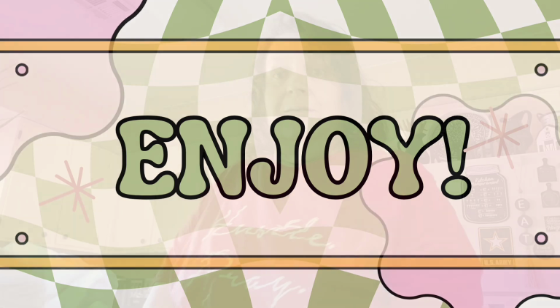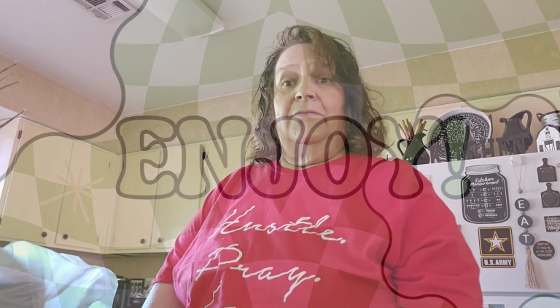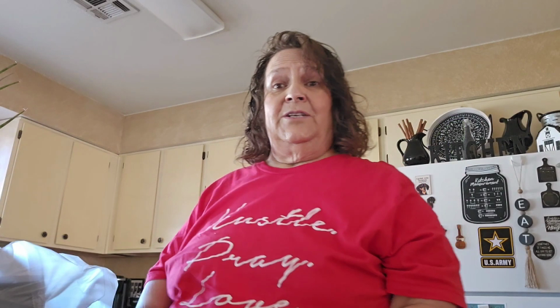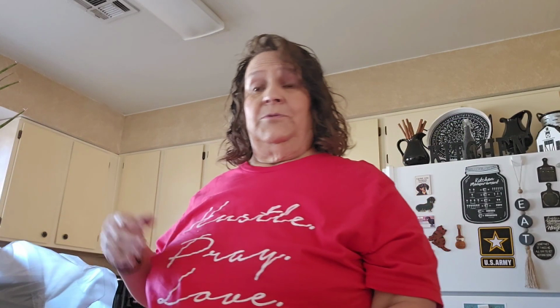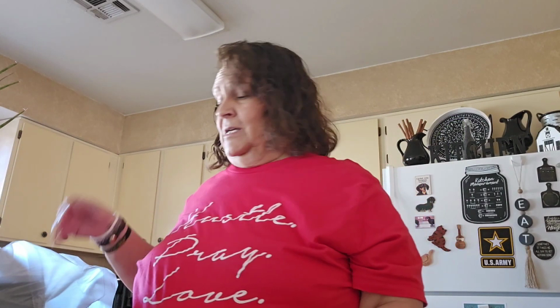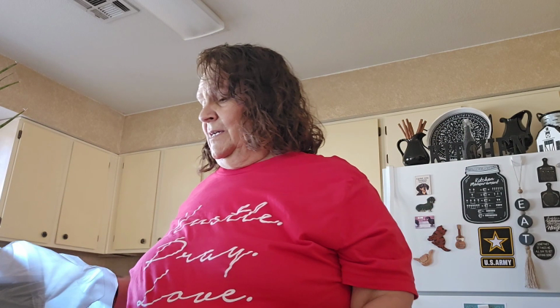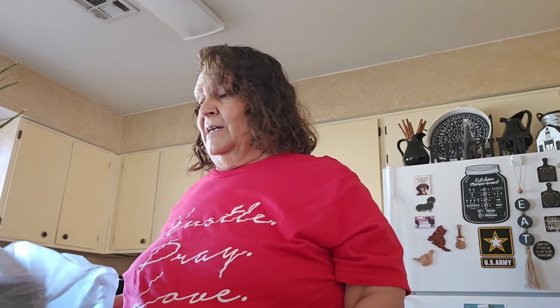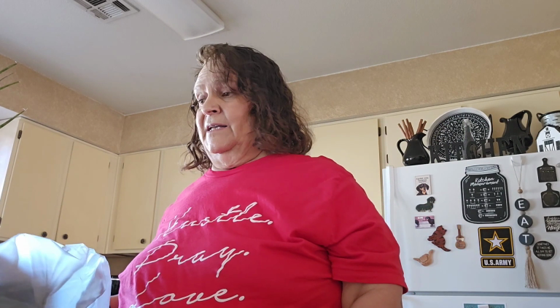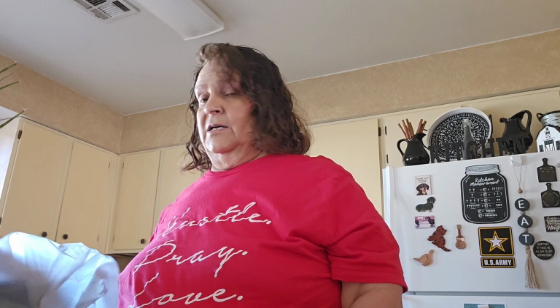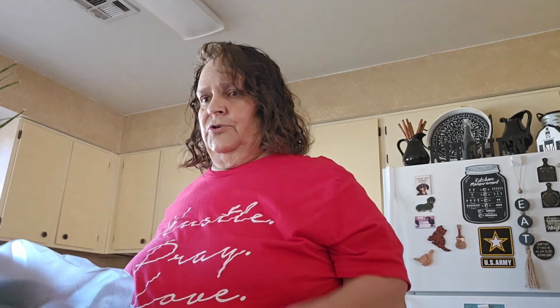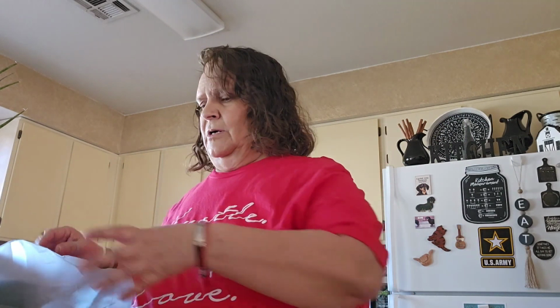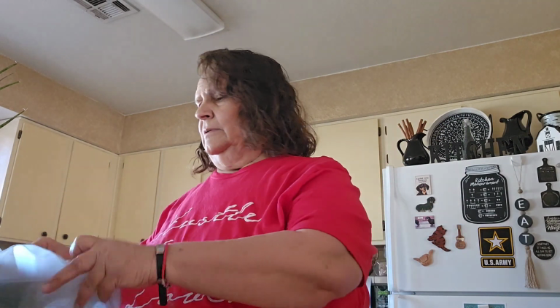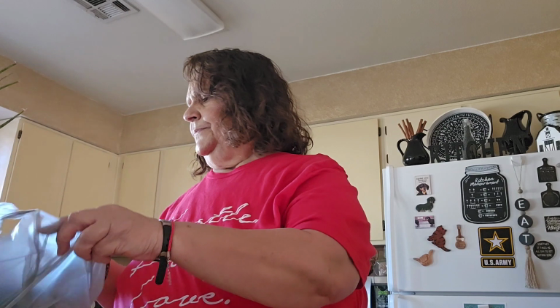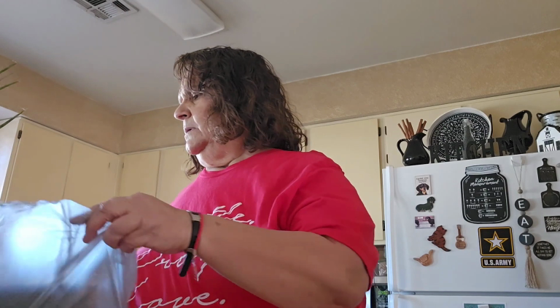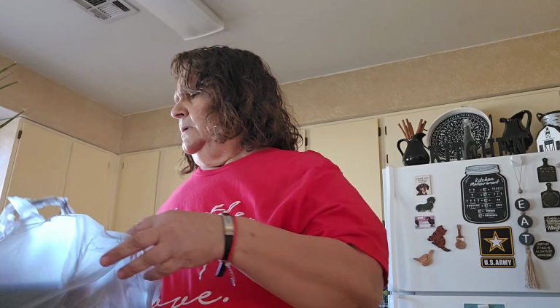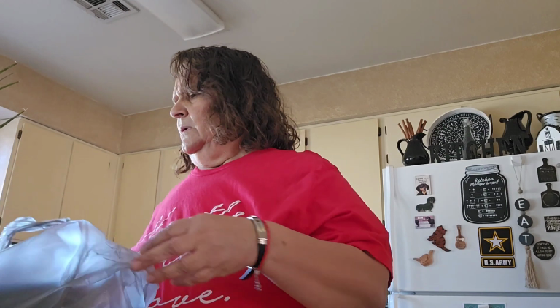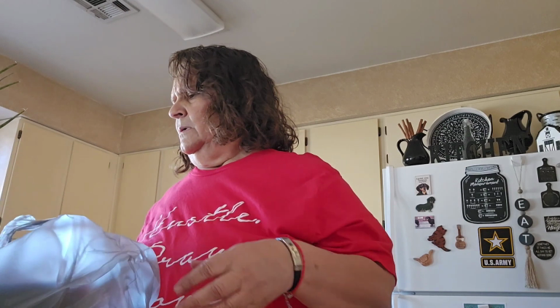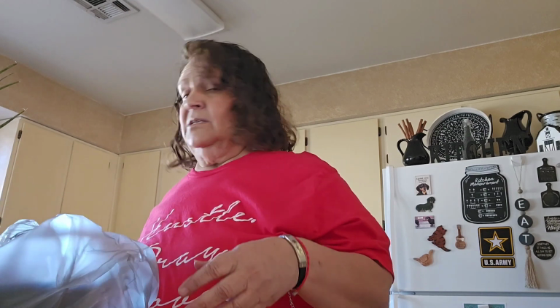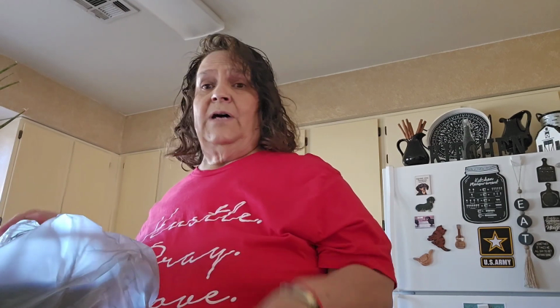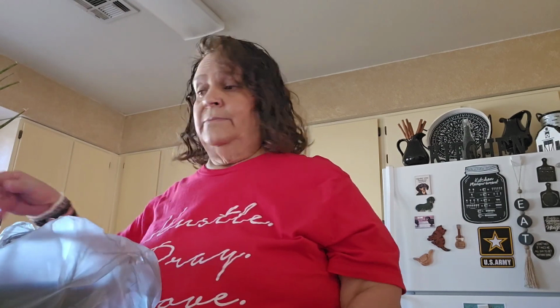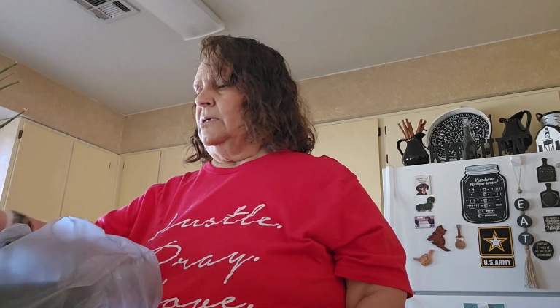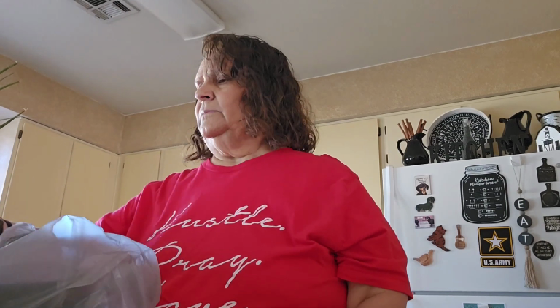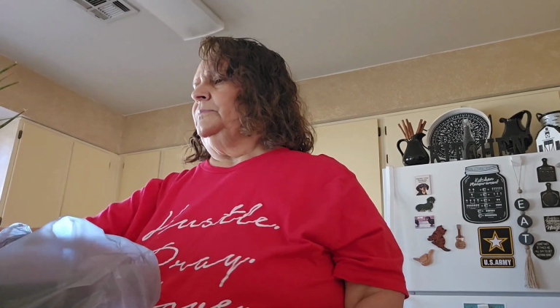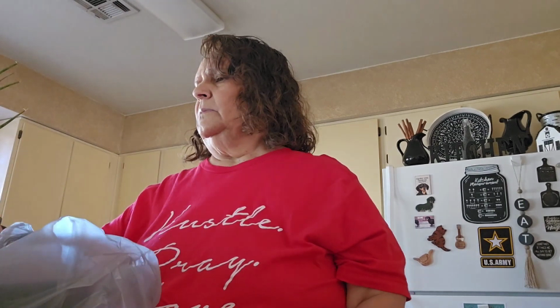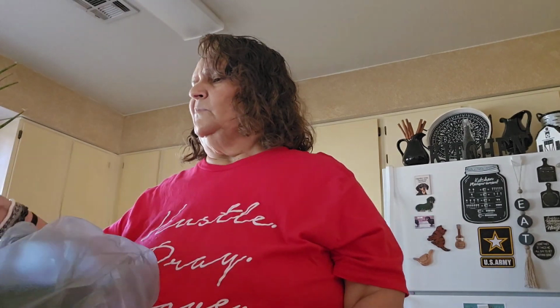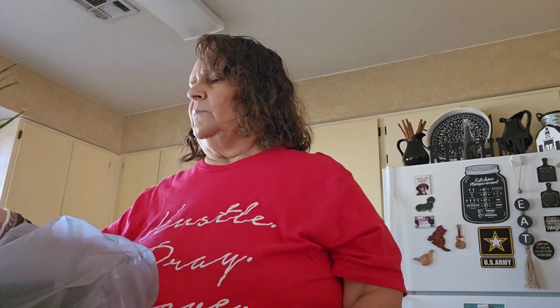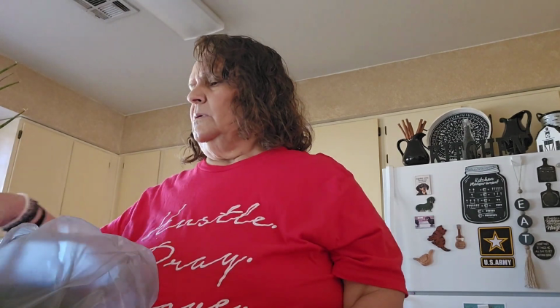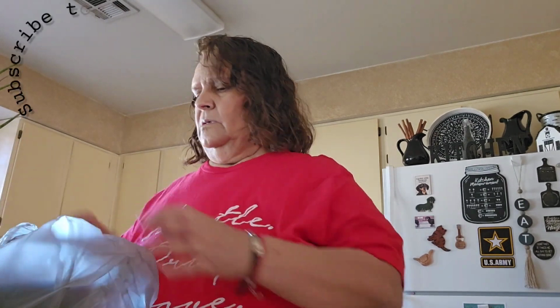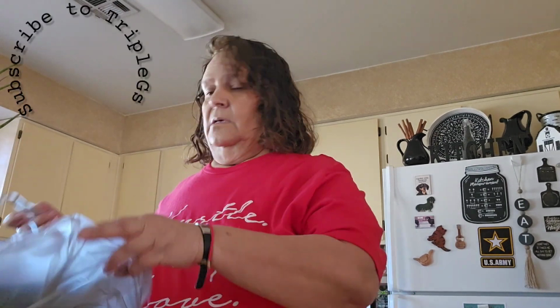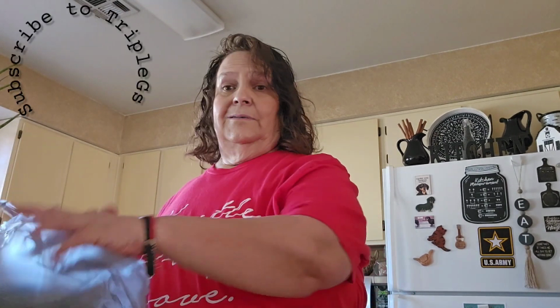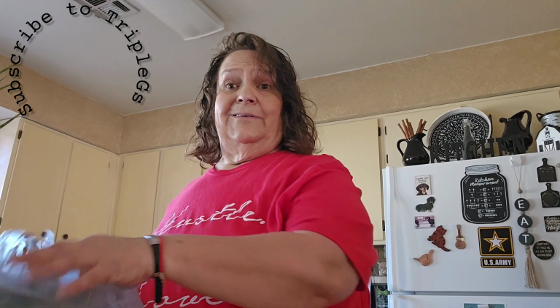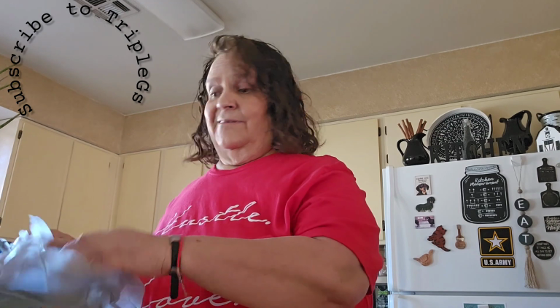Hey everybody, it's Triple G's and I got a Dollar Tree haul. I've got some new items. So let's get started.